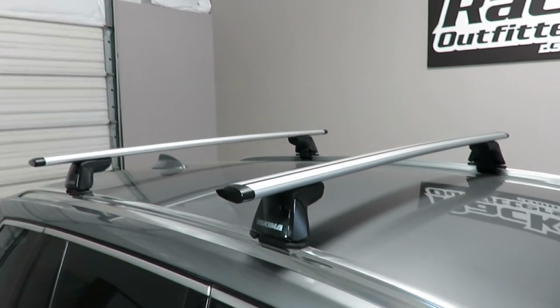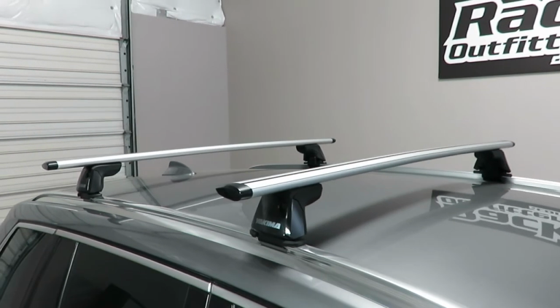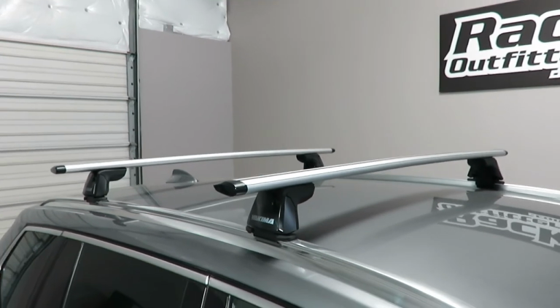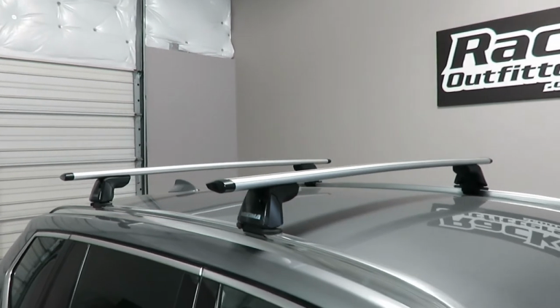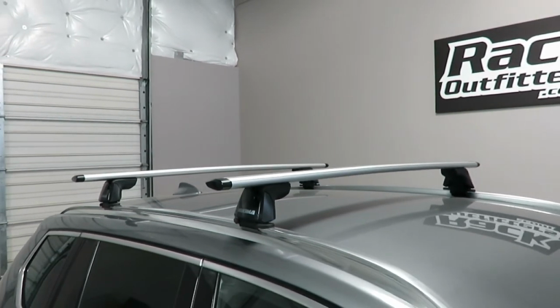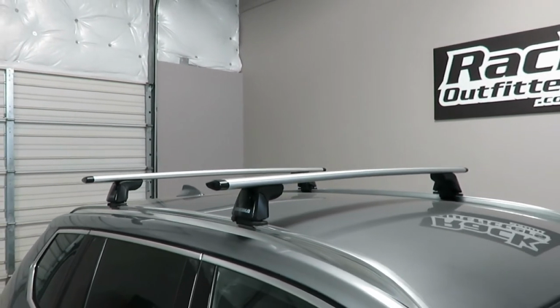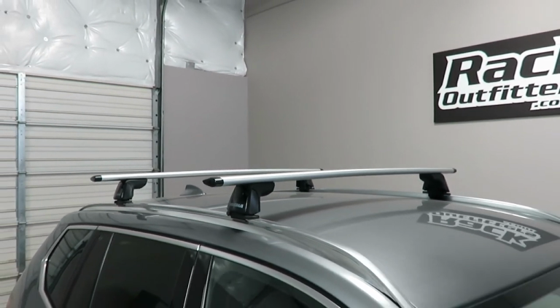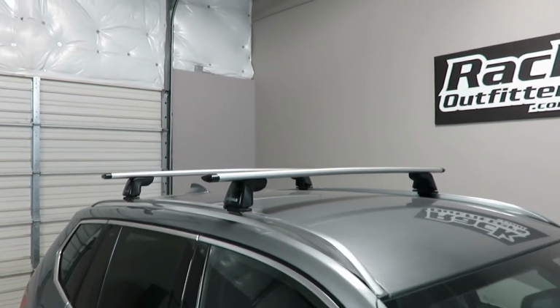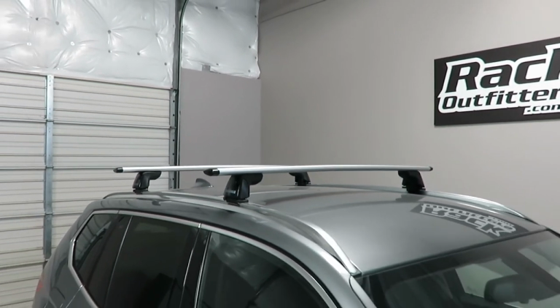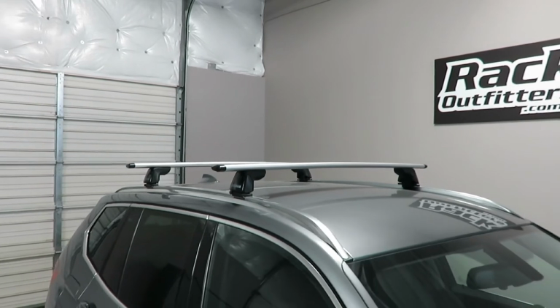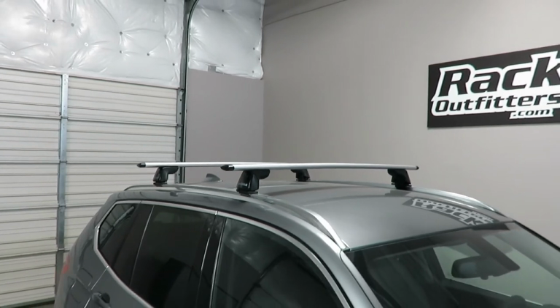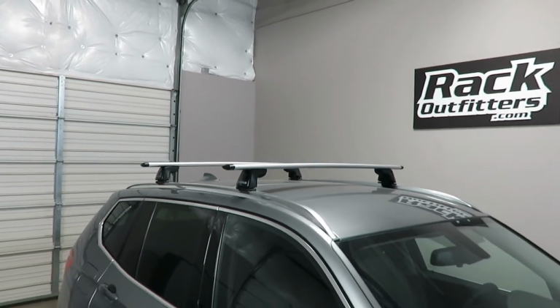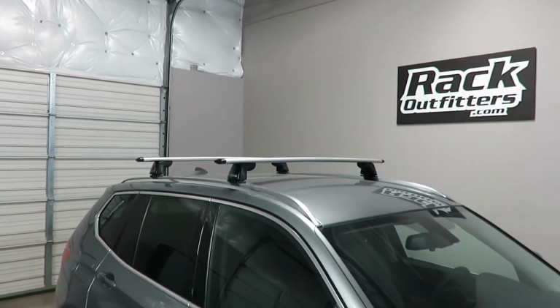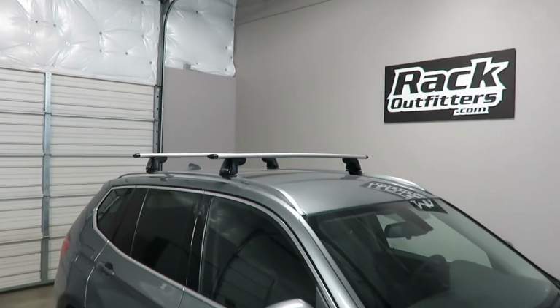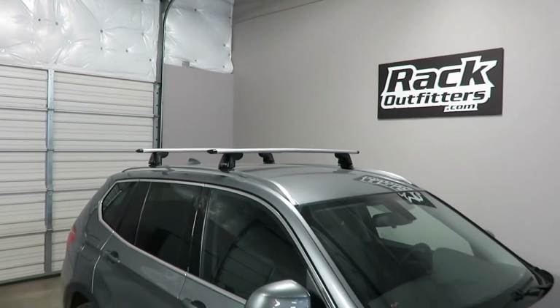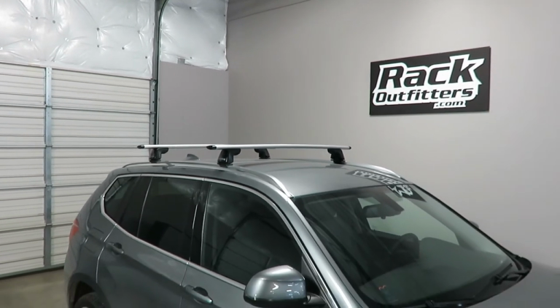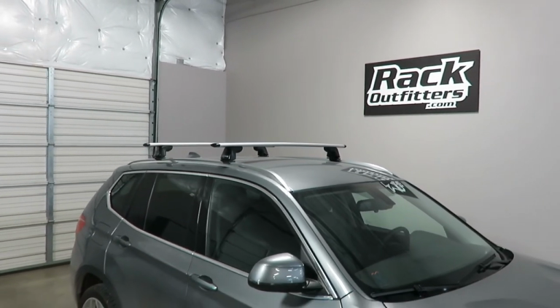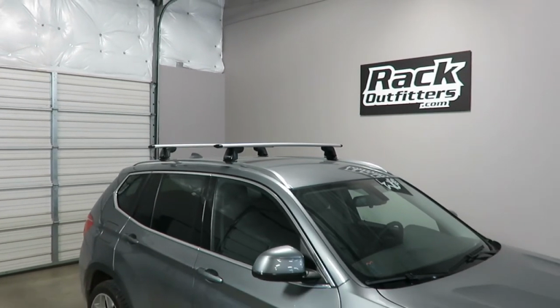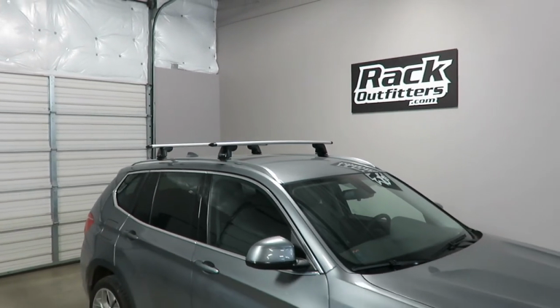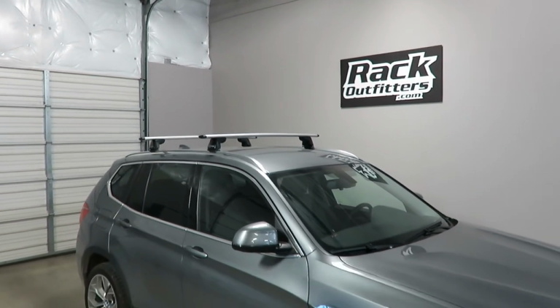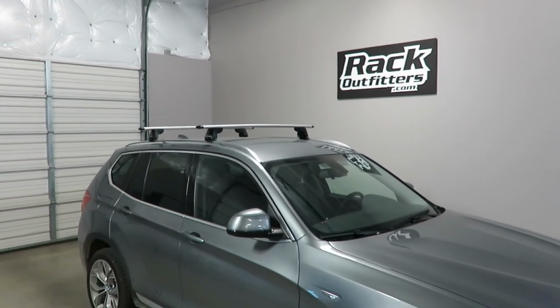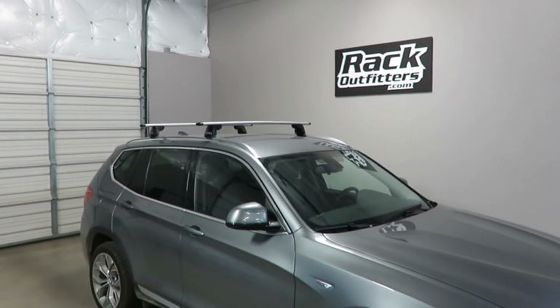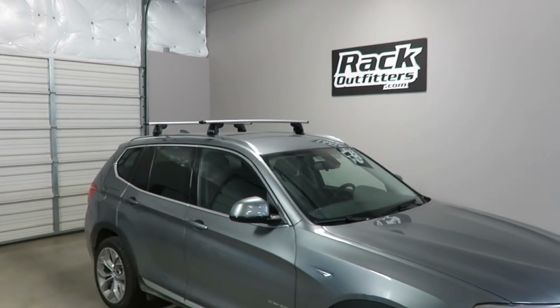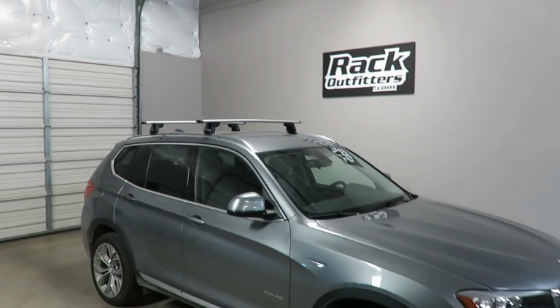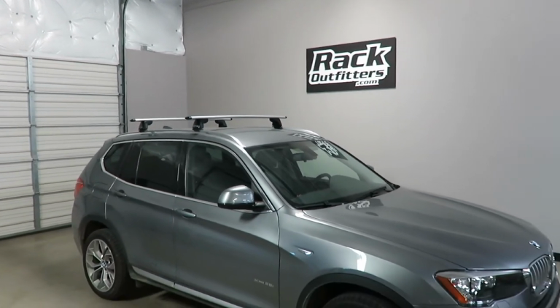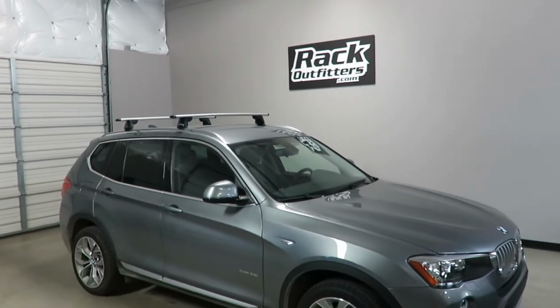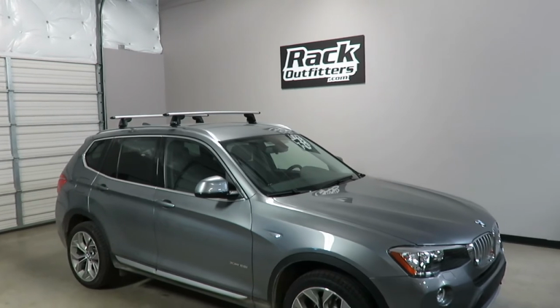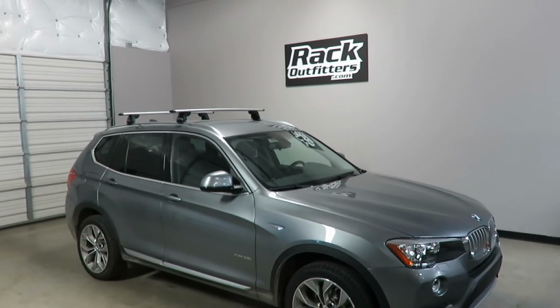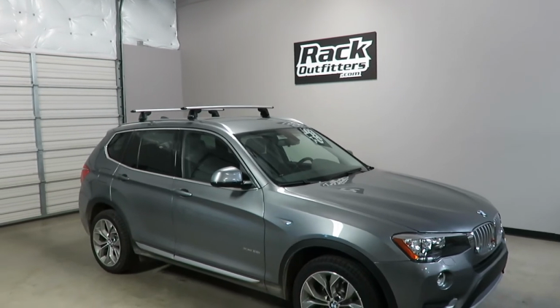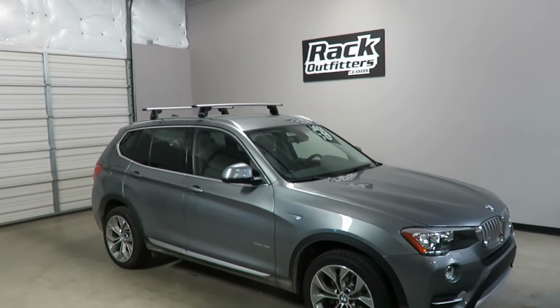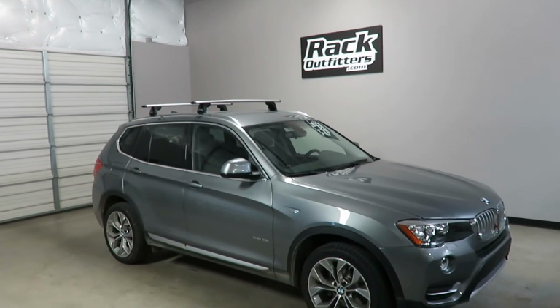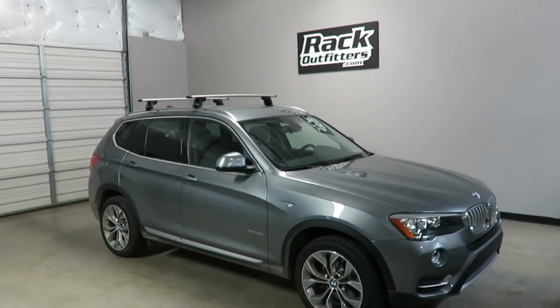This product and the full line of Yakima products are available at rackoutfitters.com. Please visit our site for complete details, pricing, and promotions.